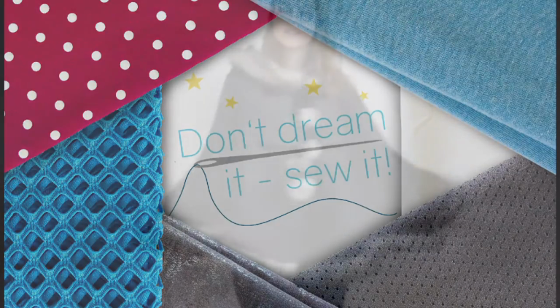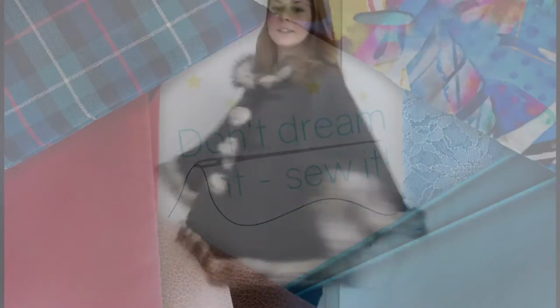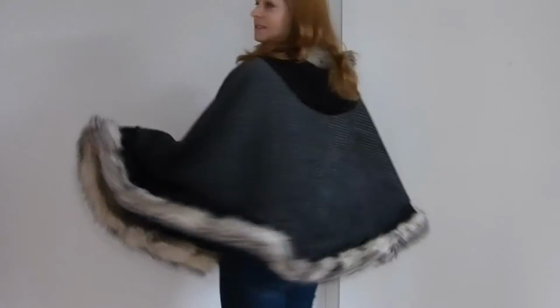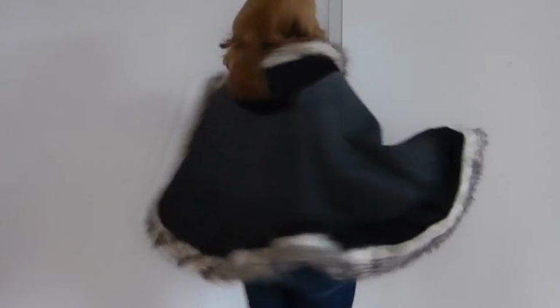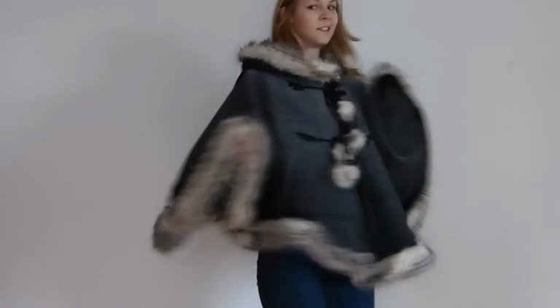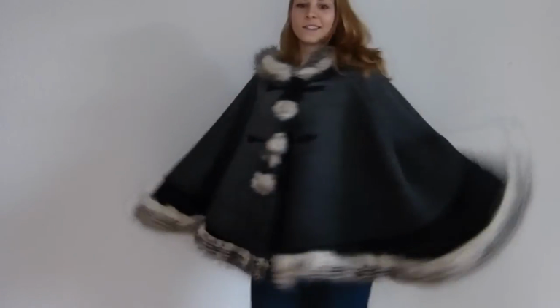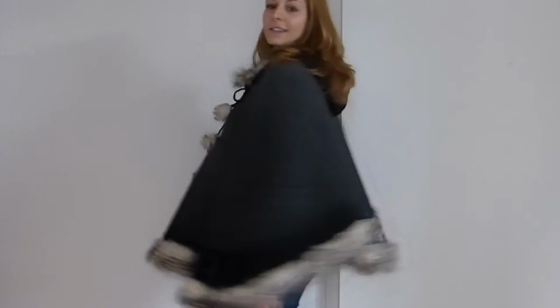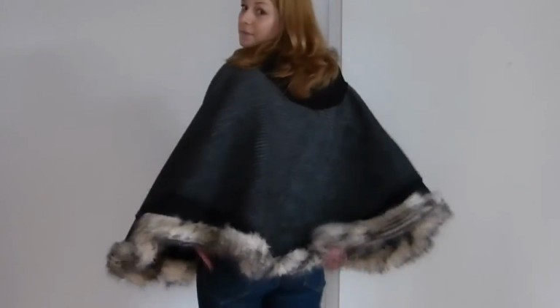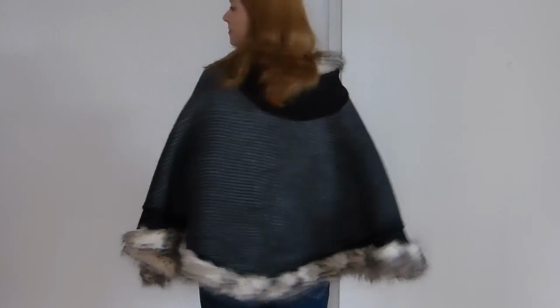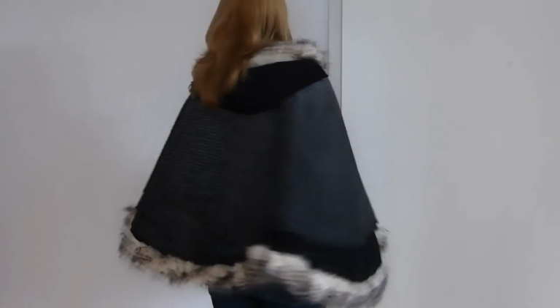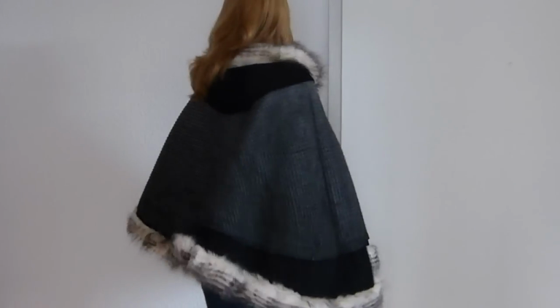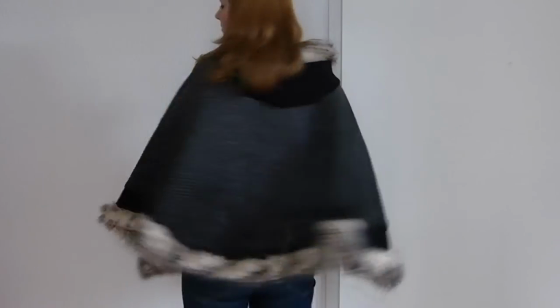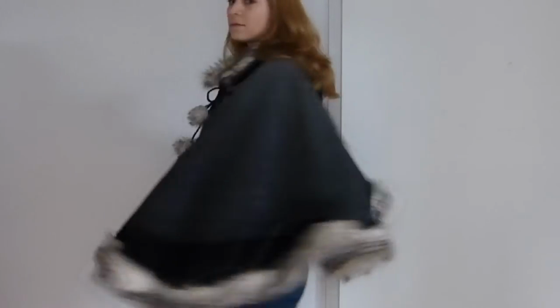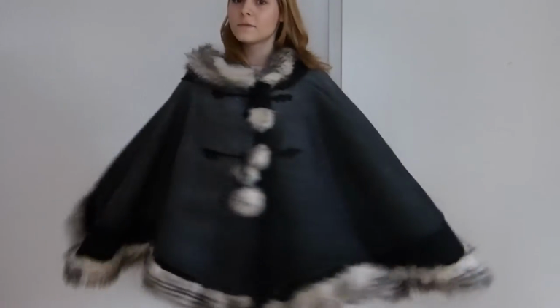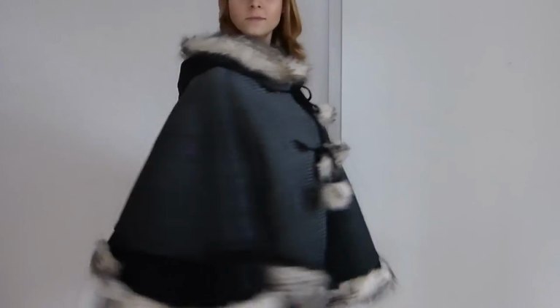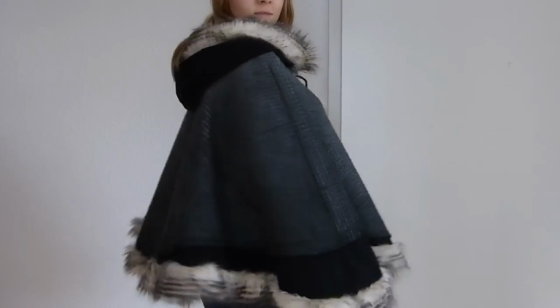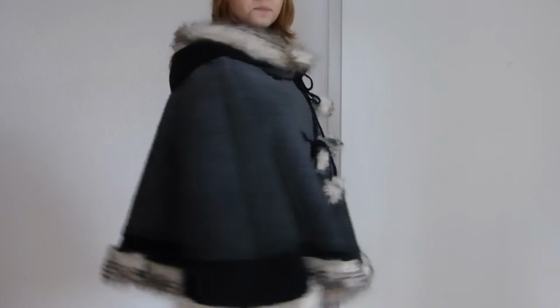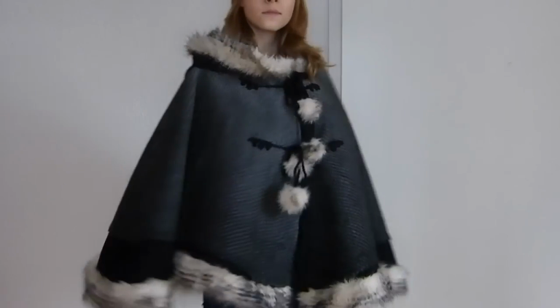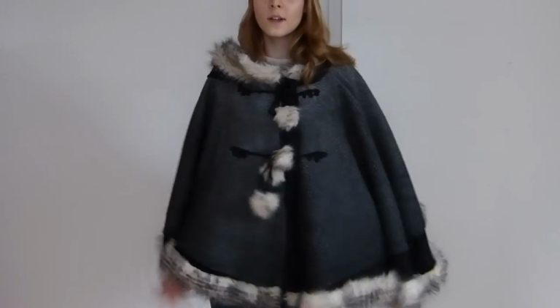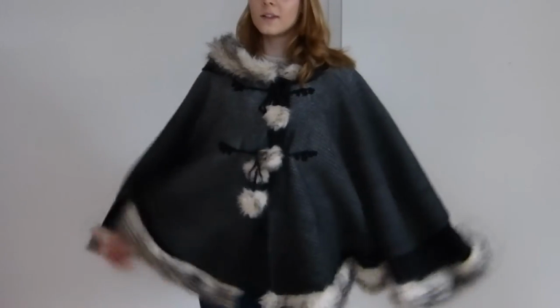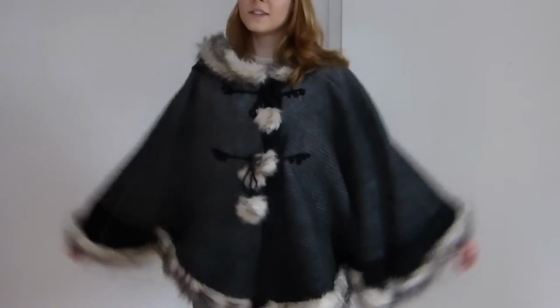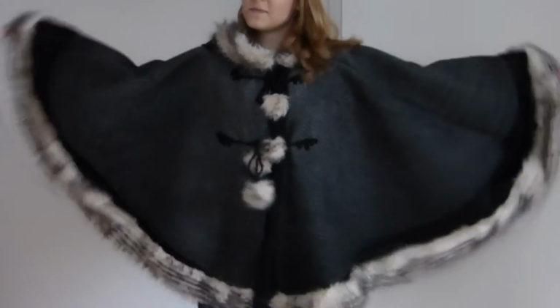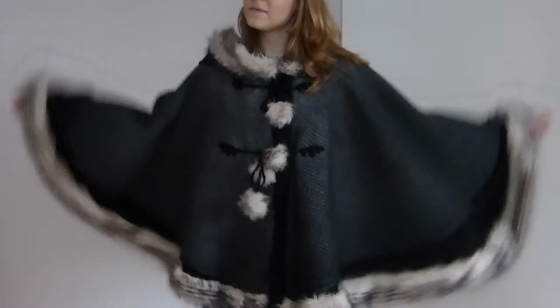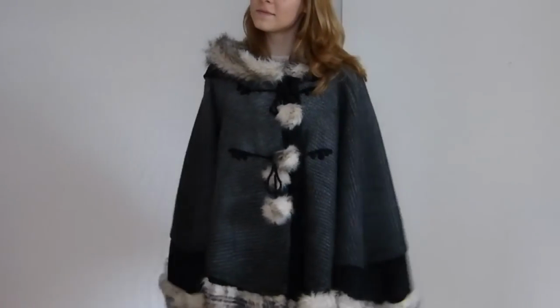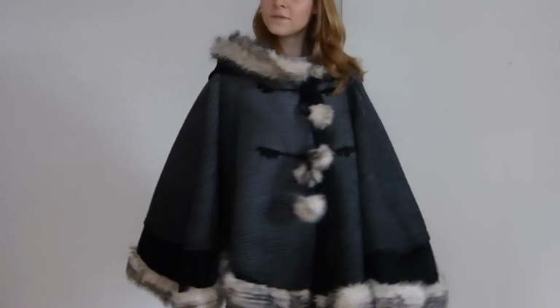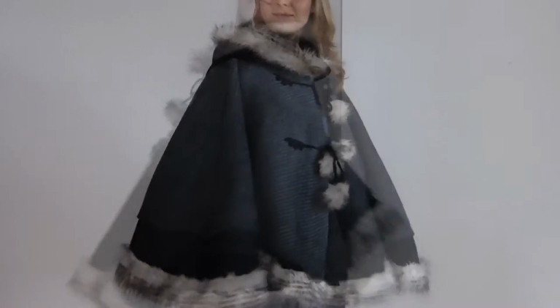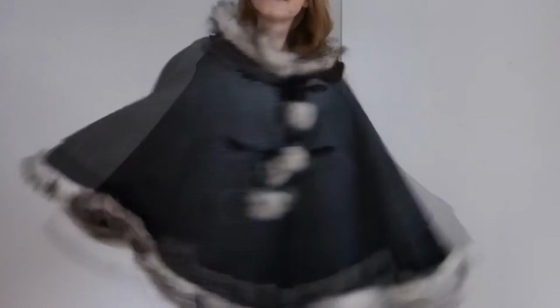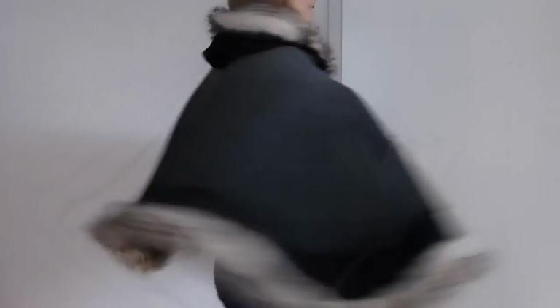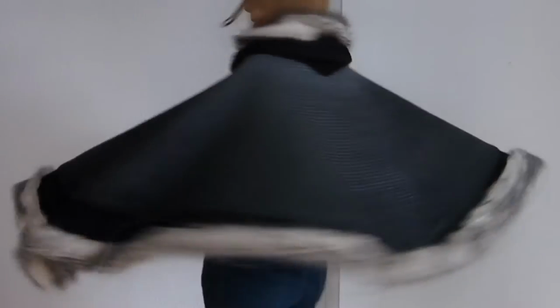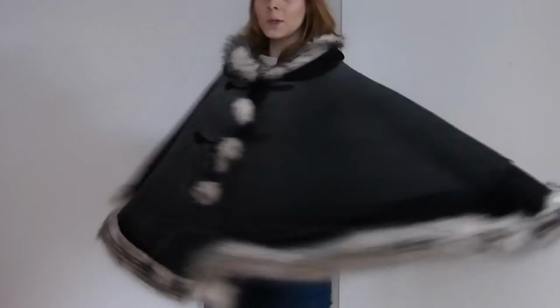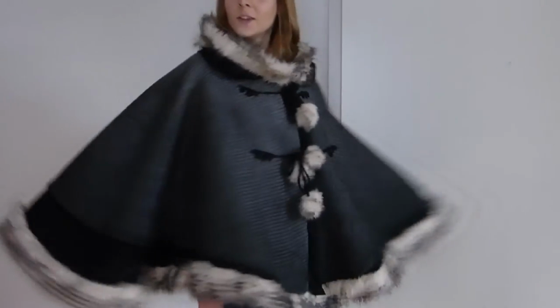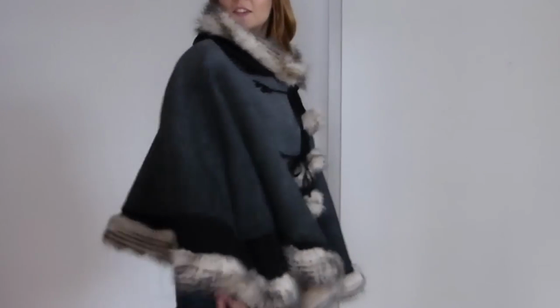Hello together! In this tutorial I'm showing you how I created this lovely cape from my October makes video. If you want to see how I managed to get this out of just 80 centimeters or 32 inches of knitted fabric, keep watching.